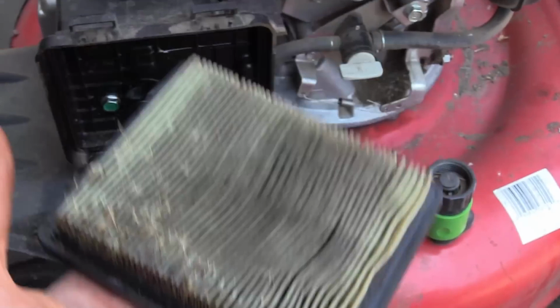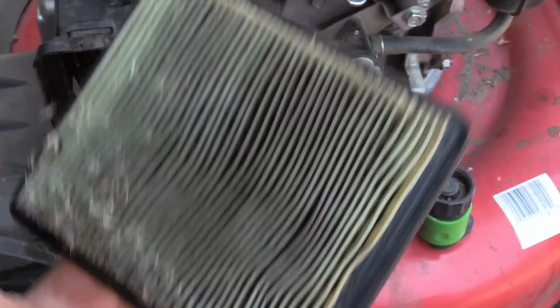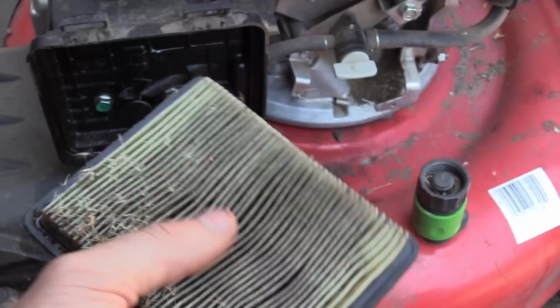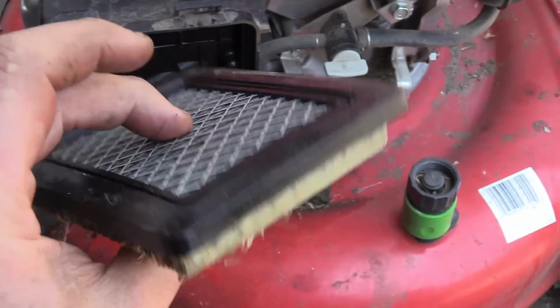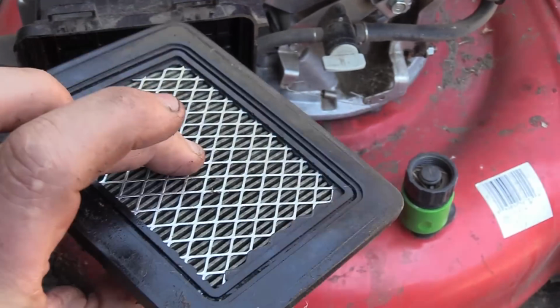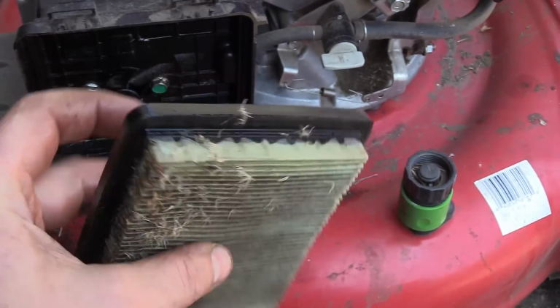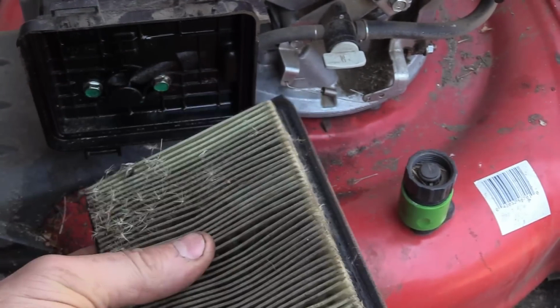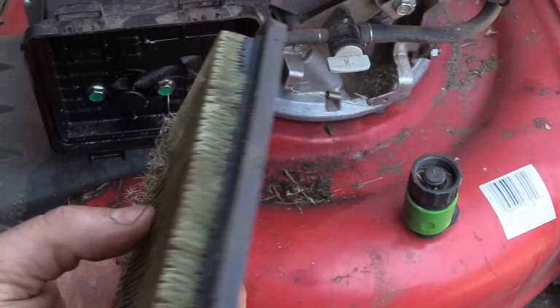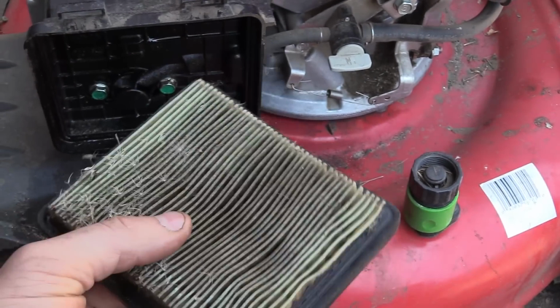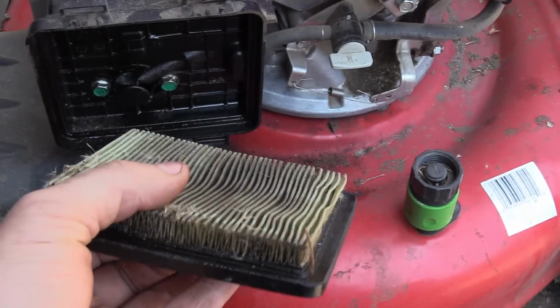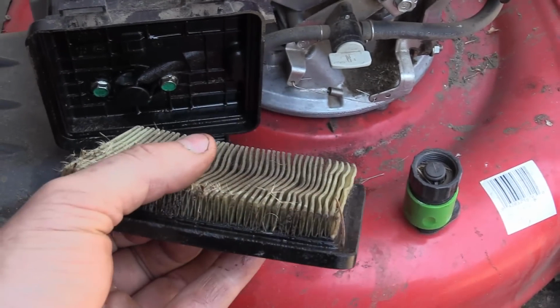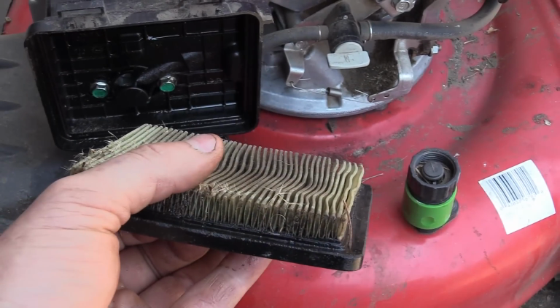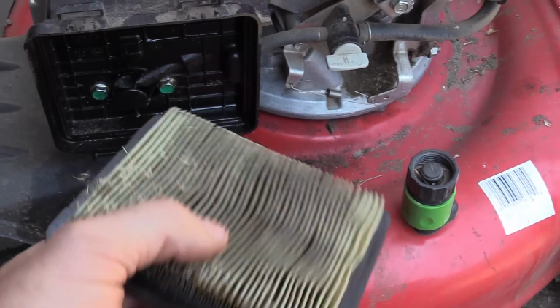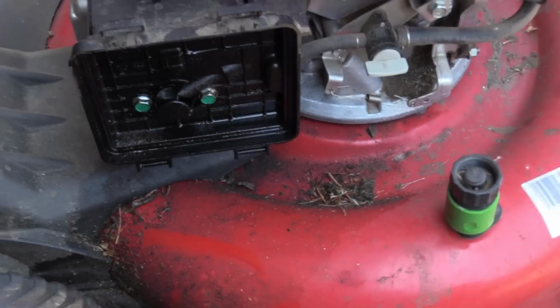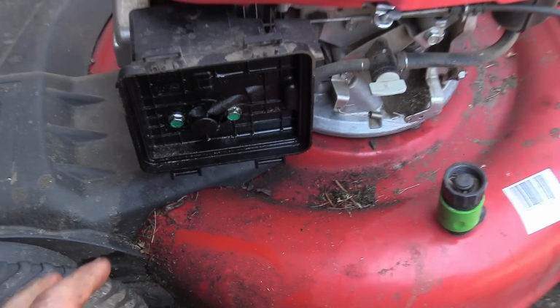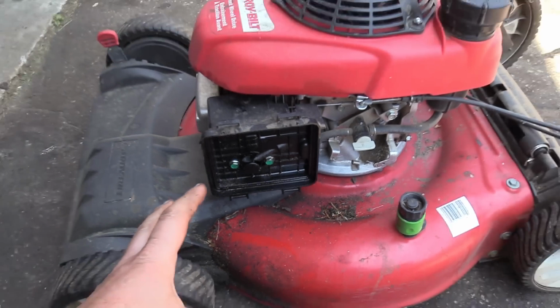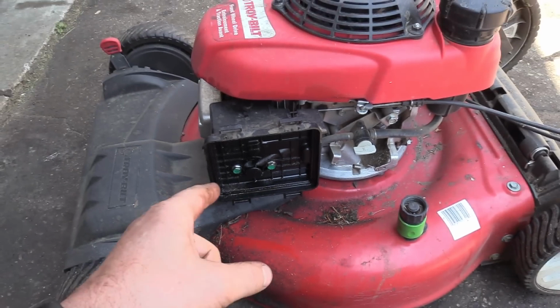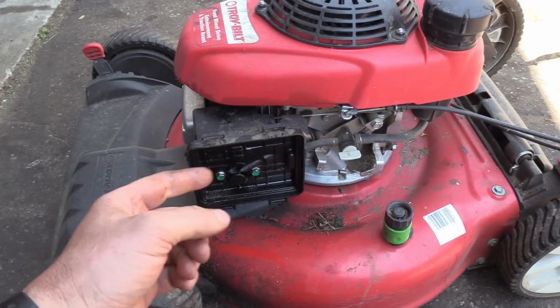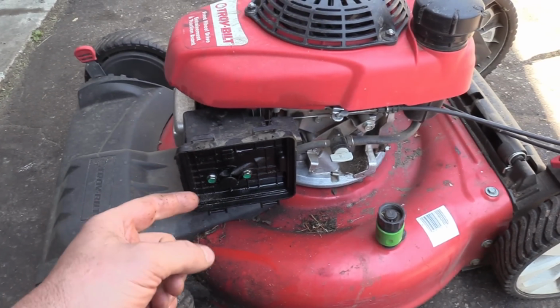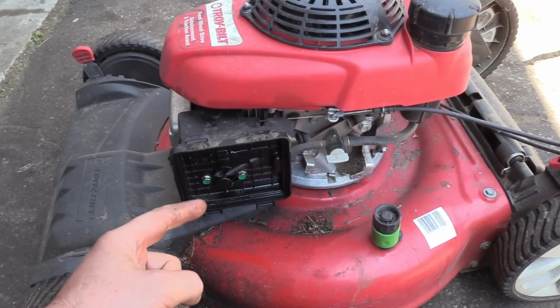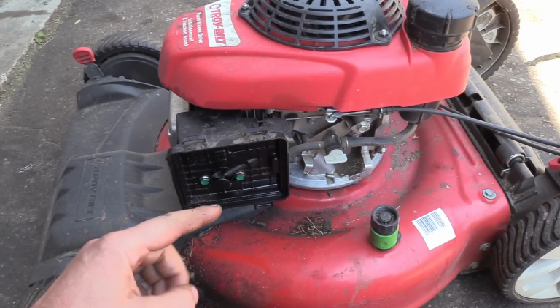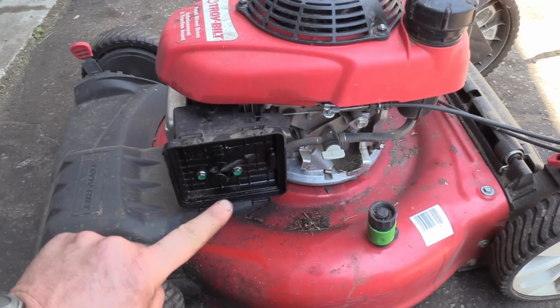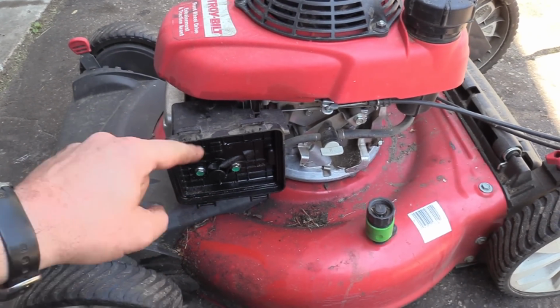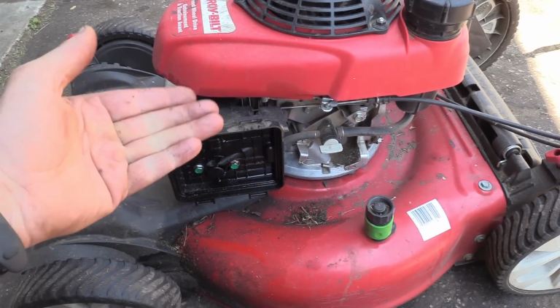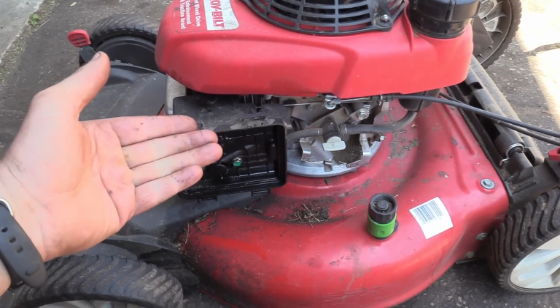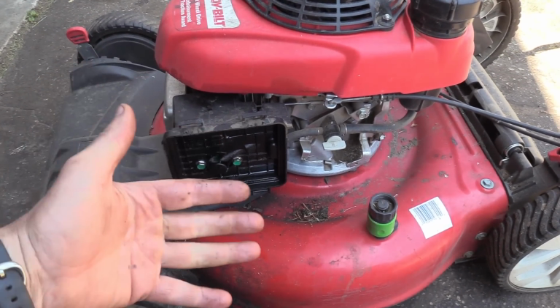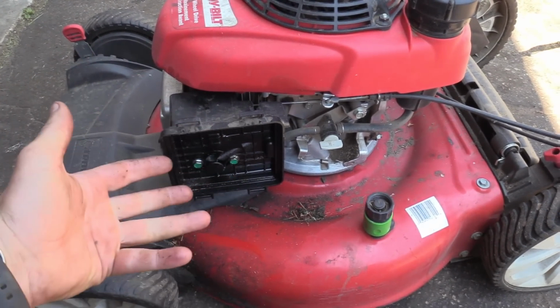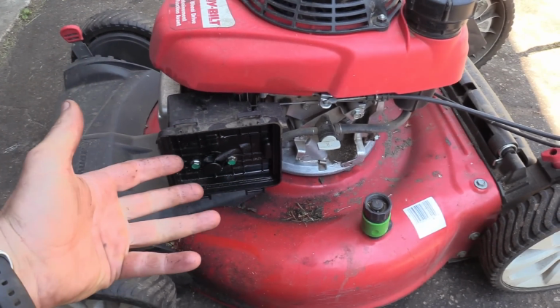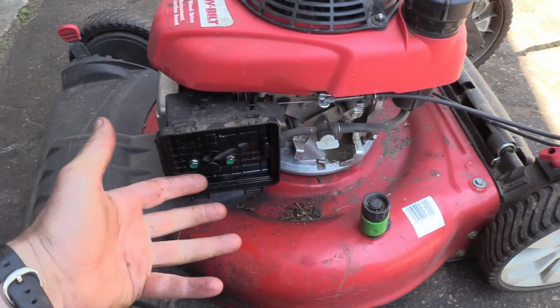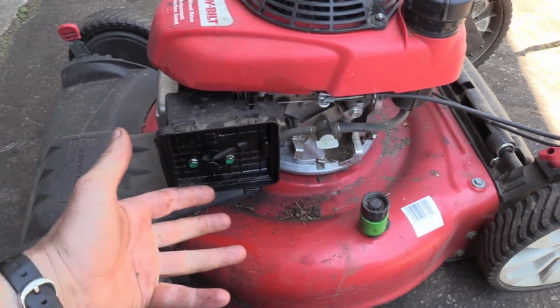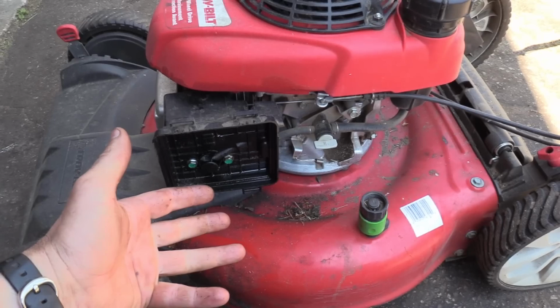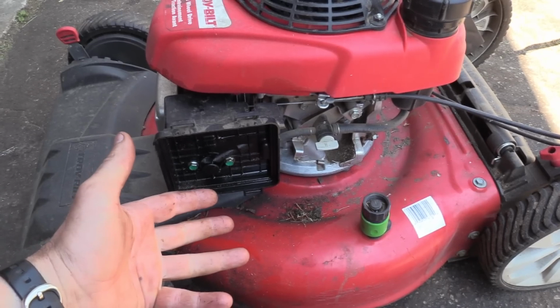That engine needs air just like we do, and it's having a hard time breathing through it. This filter is heavy because it's all soaked with gas and oil. So be careful guys — if you flip your mower over, flip it with the air filter up and do the job fairly quickly.